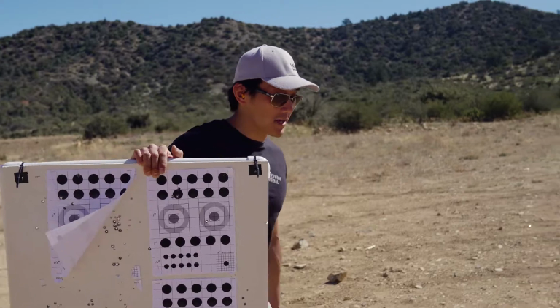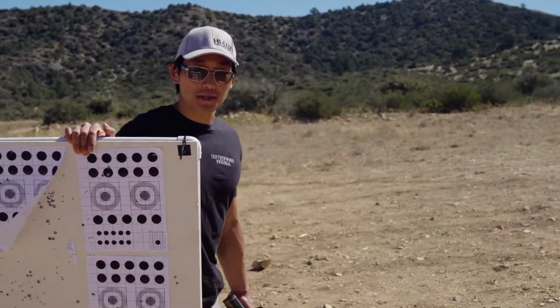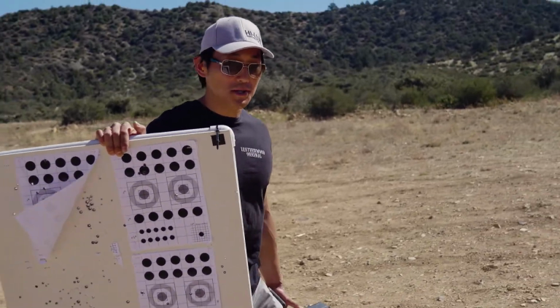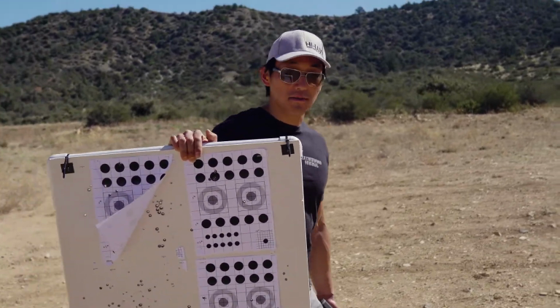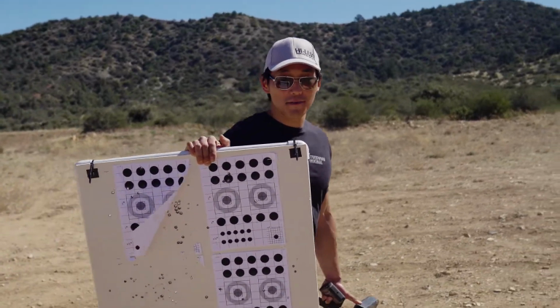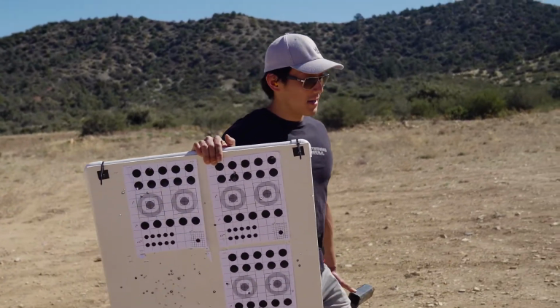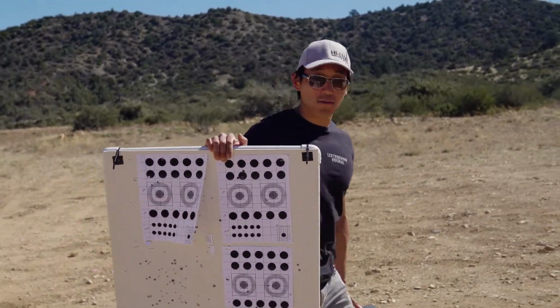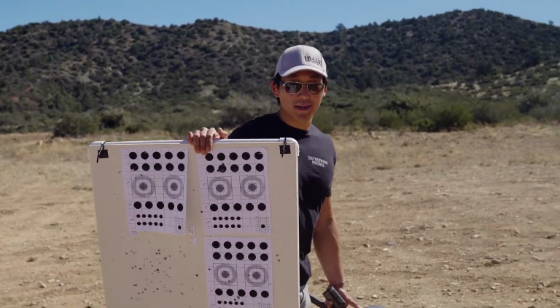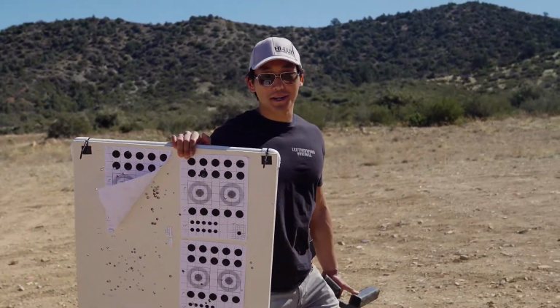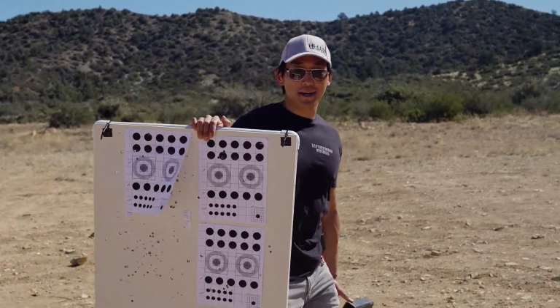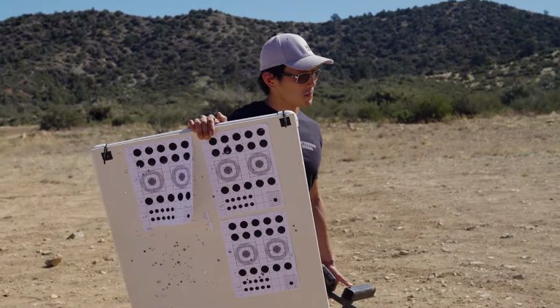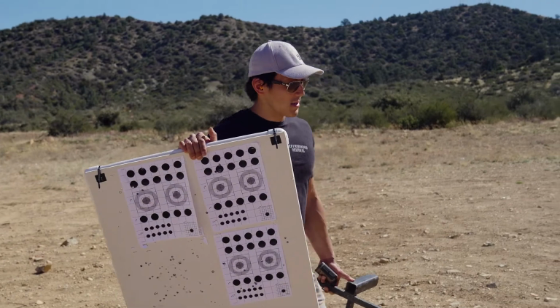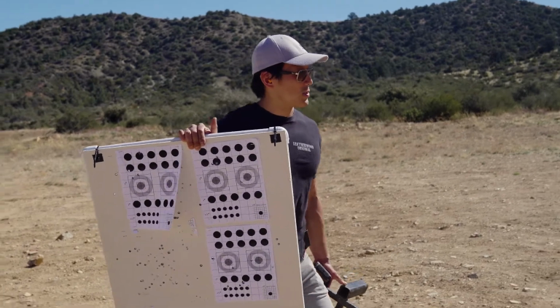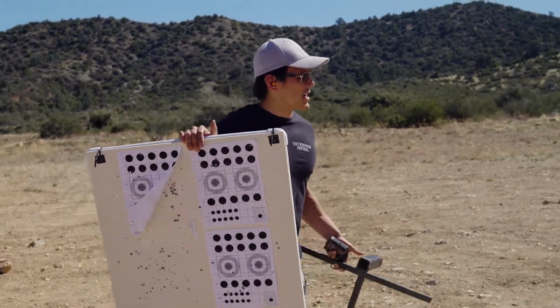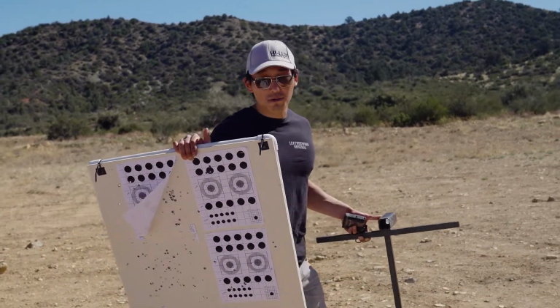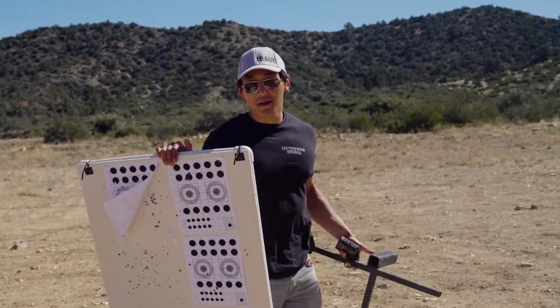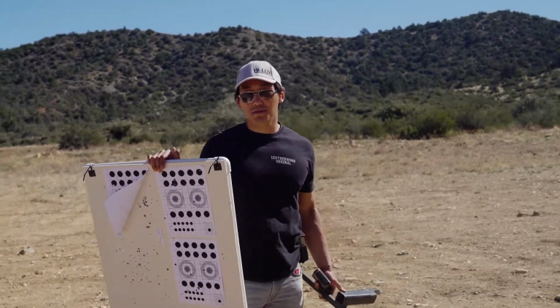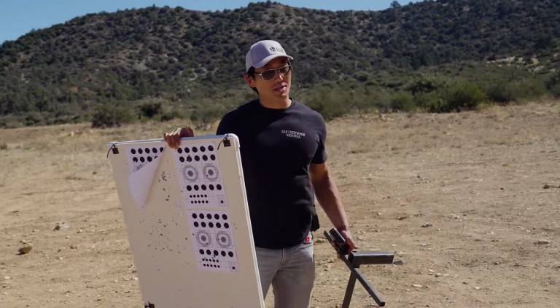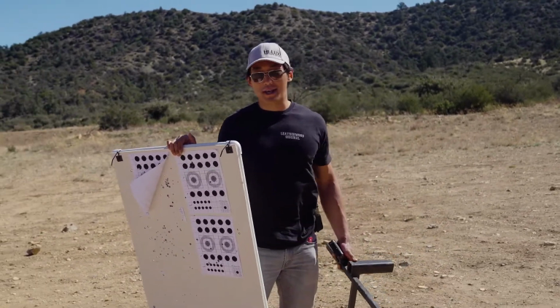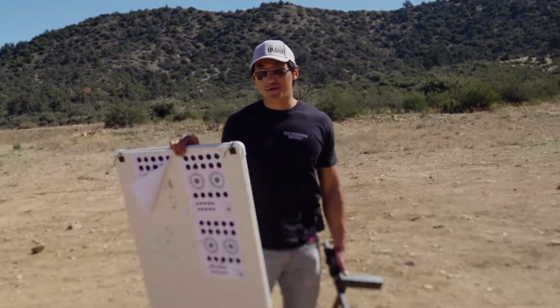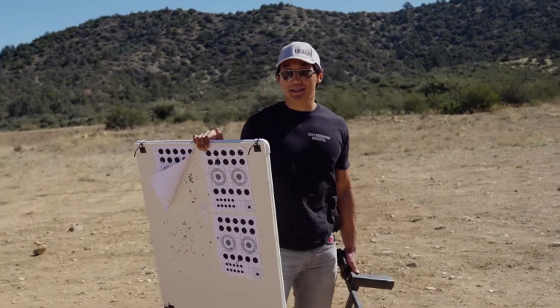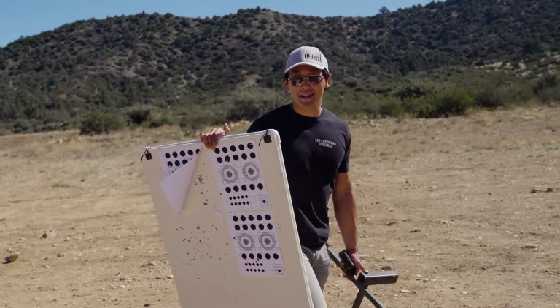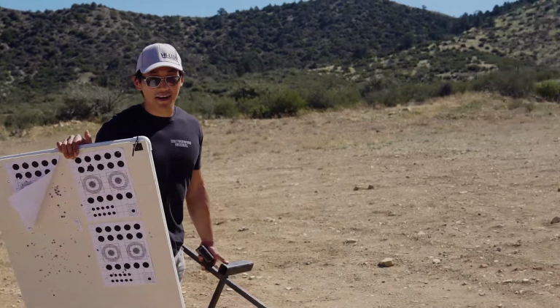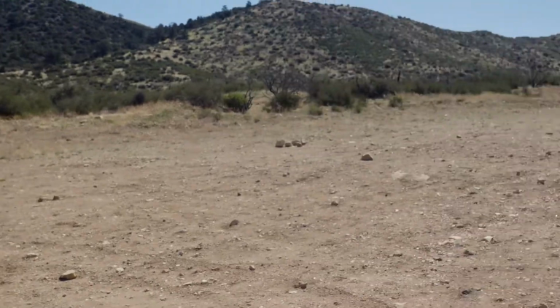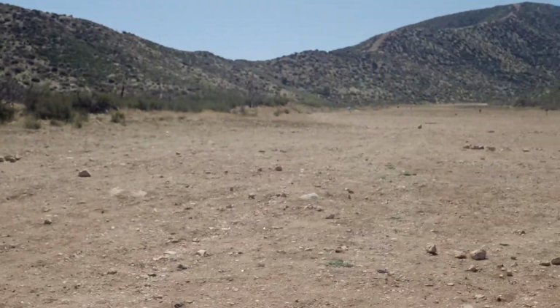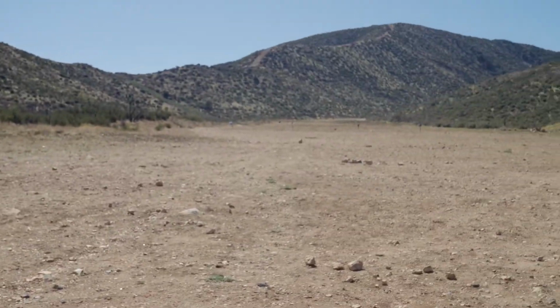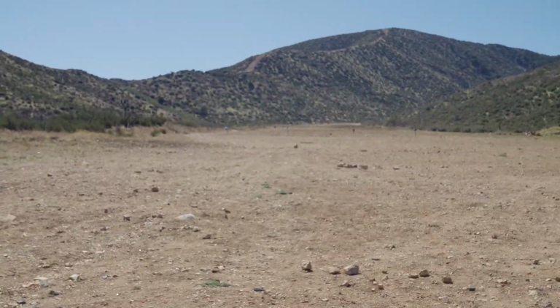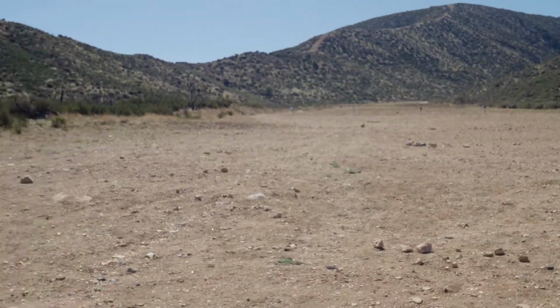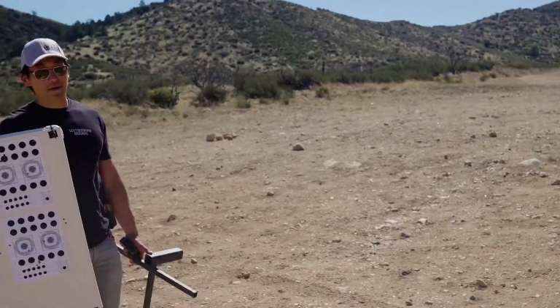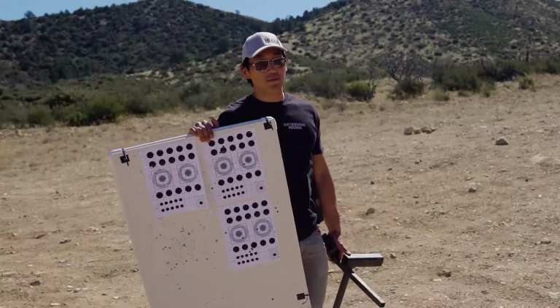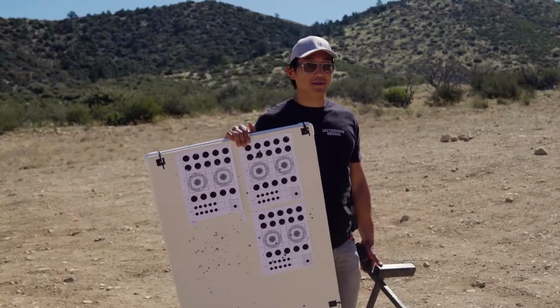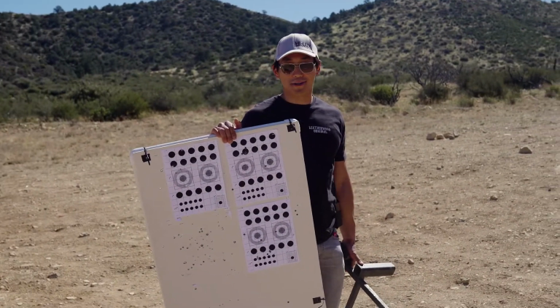I just got the scope mounted on the rifle and we're going to get it sighted in right now. We do have access to a 300 yard range, but something I like to do is to get it sighted in at 25 yards. It makes it a little easier to get on paper when we get out to 300 yards.